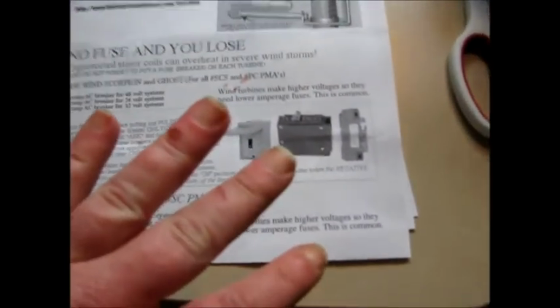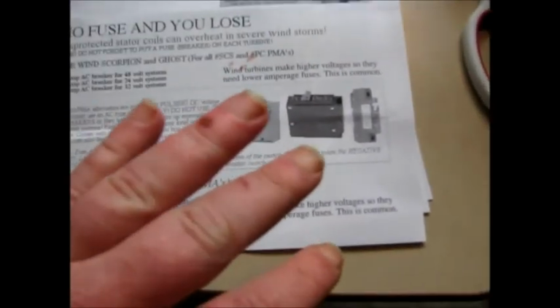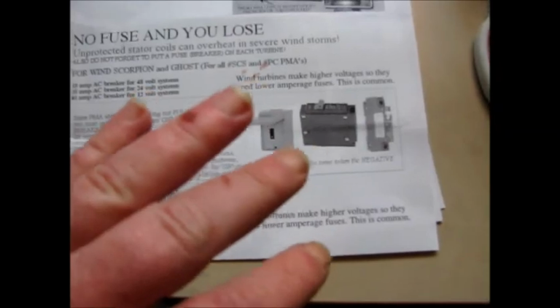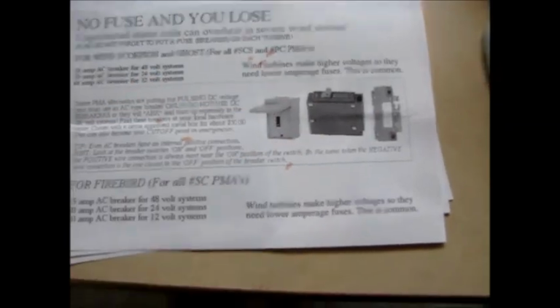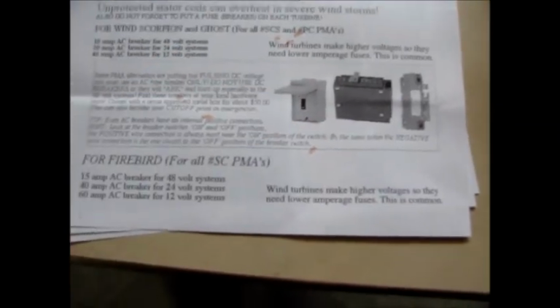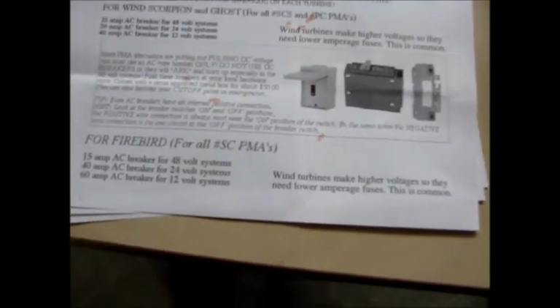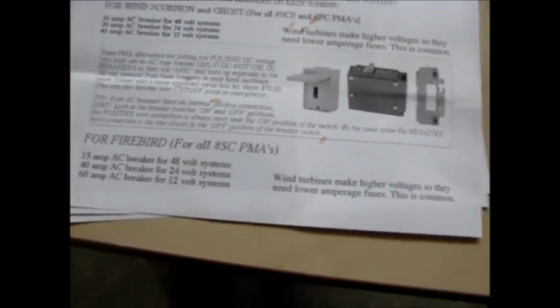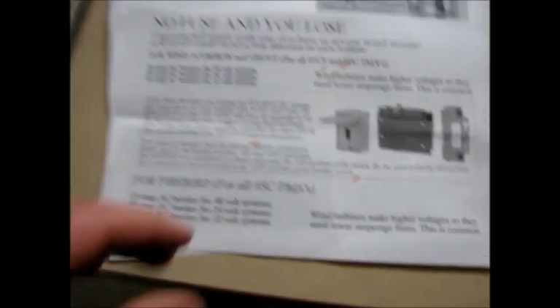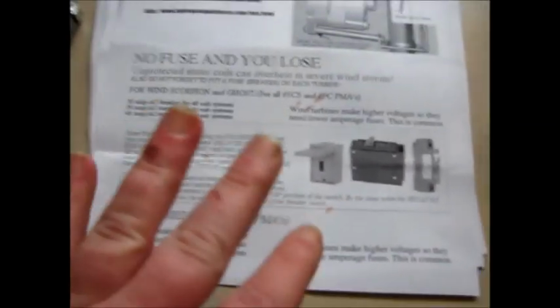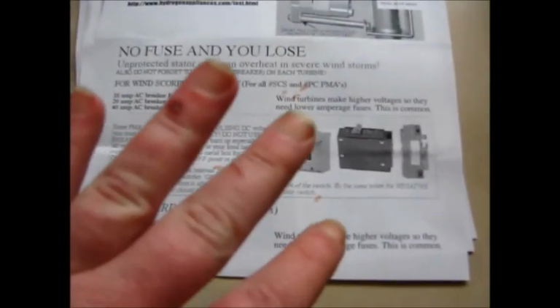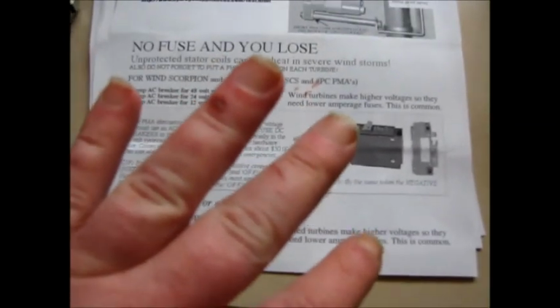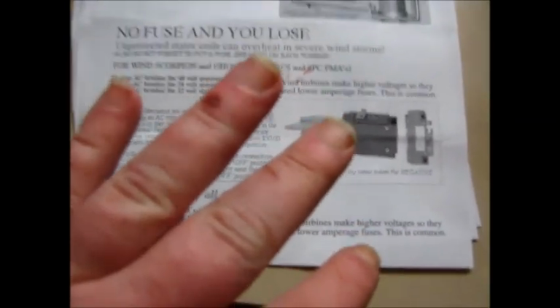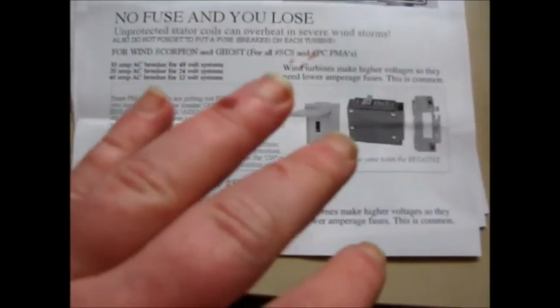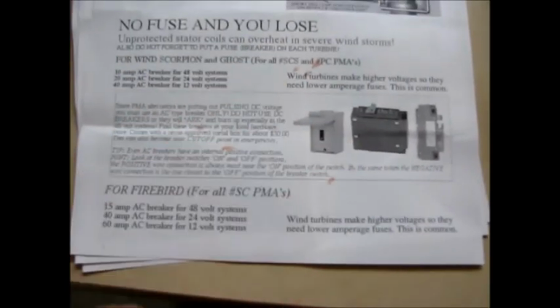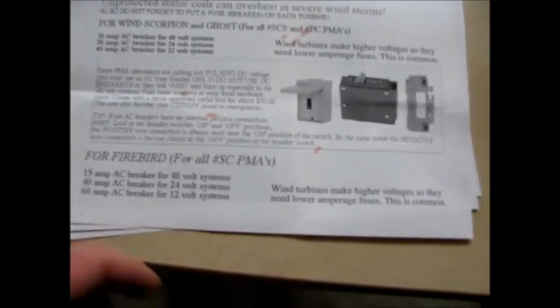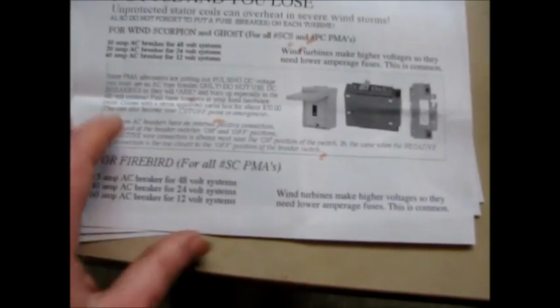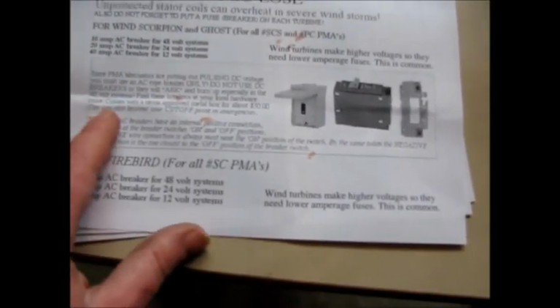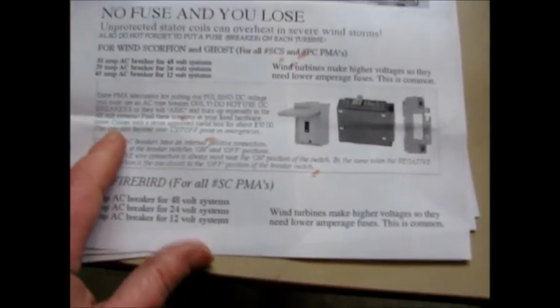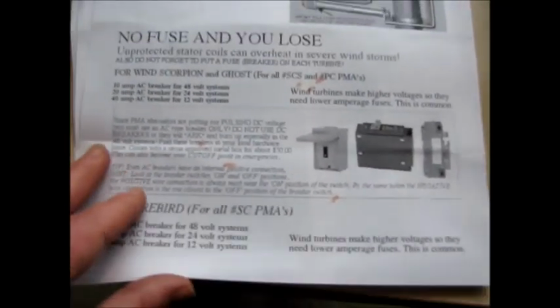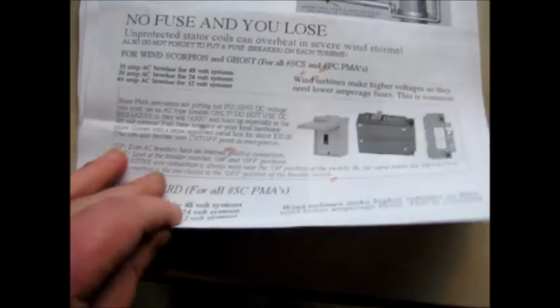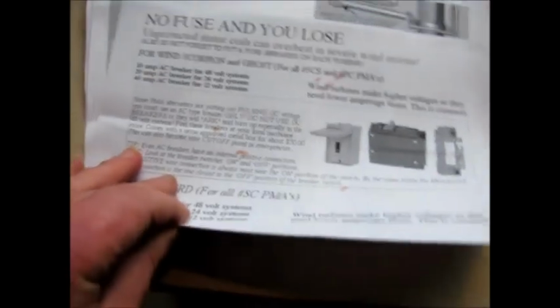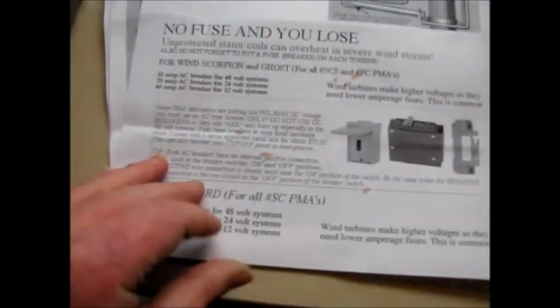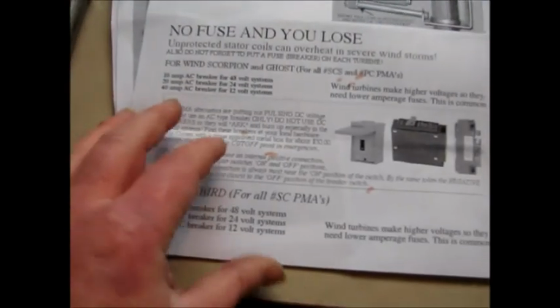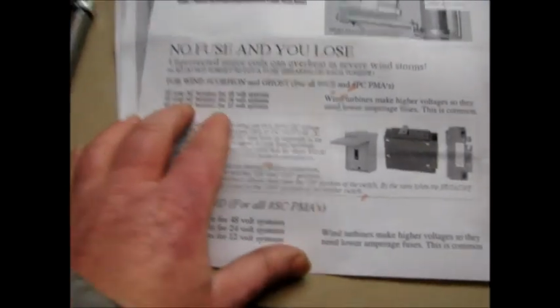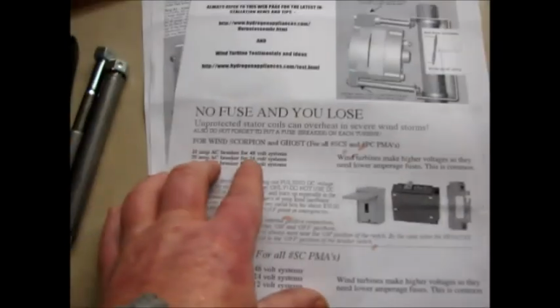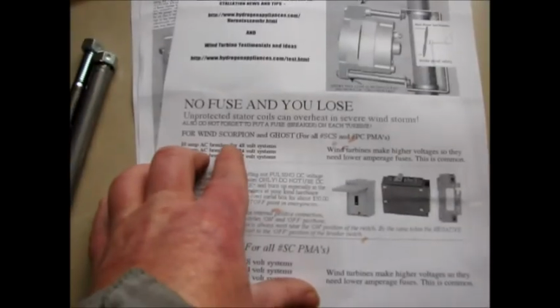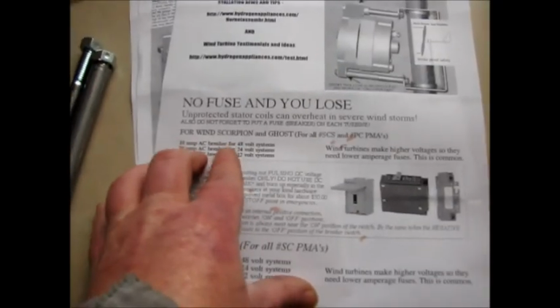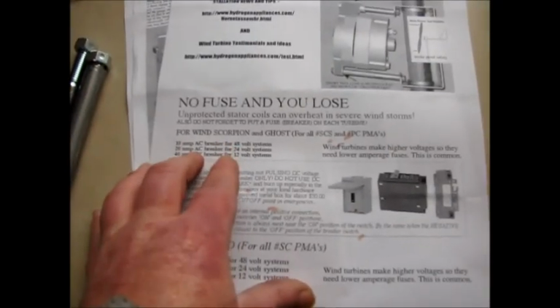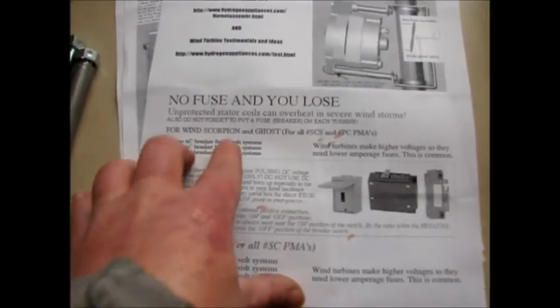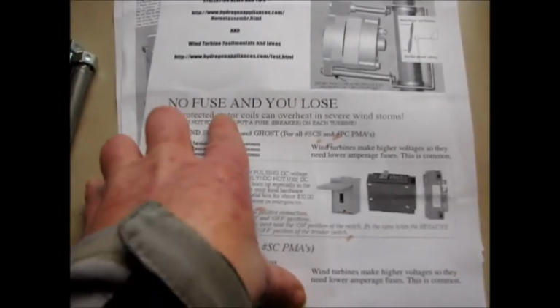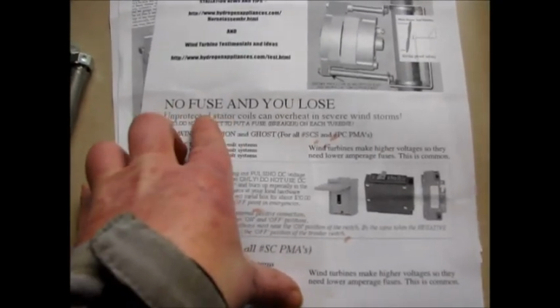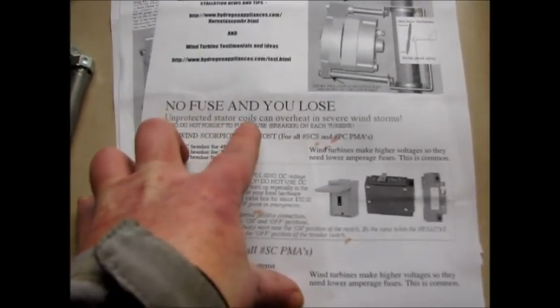Dang, I'm bleeding again—must have bumped one of those blades. But it talks about breakers and fuses and stuff.